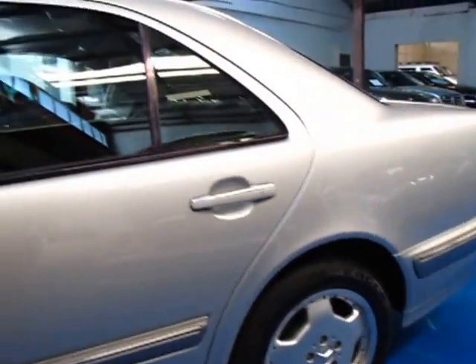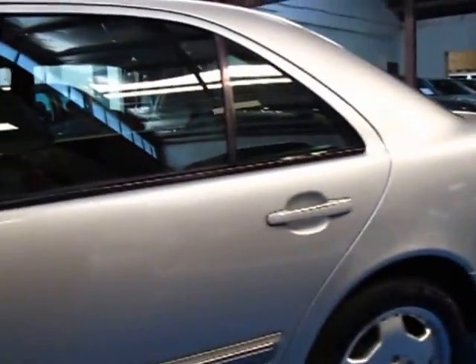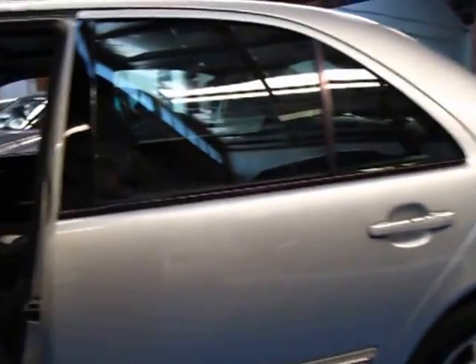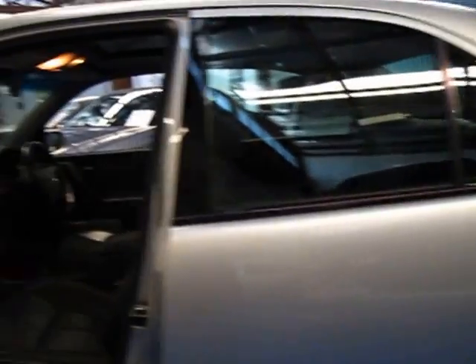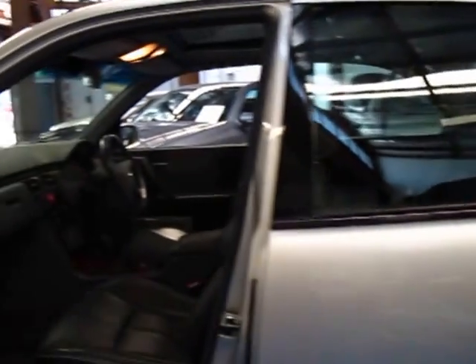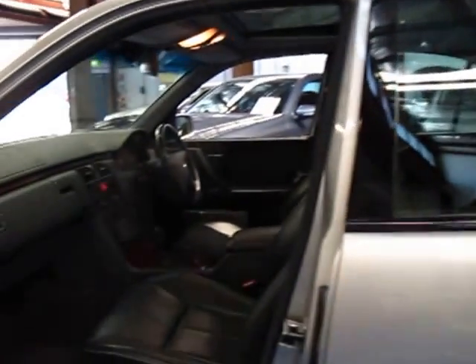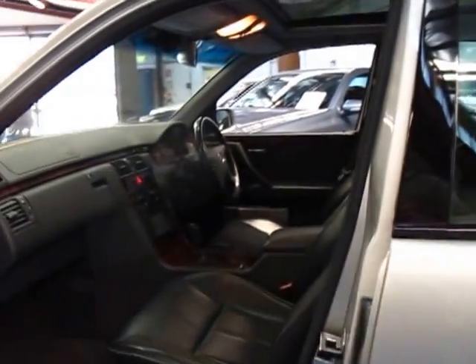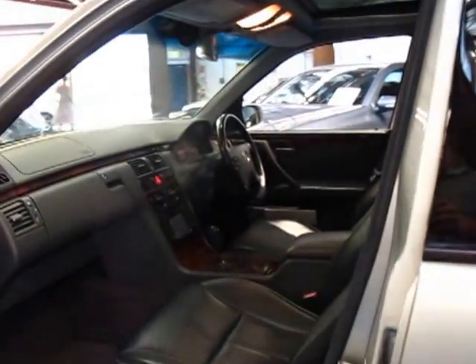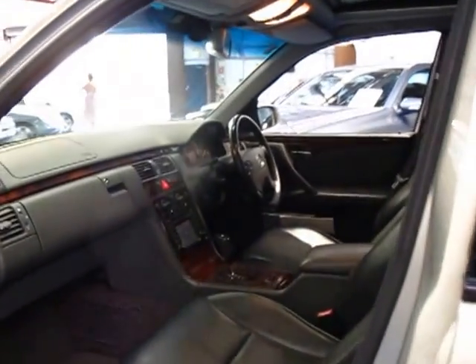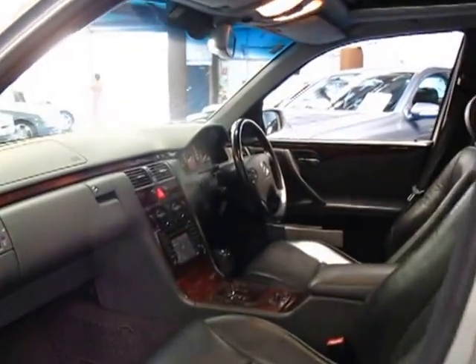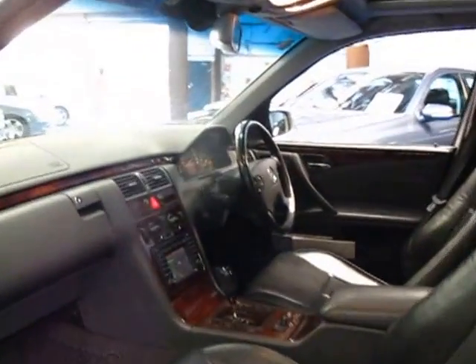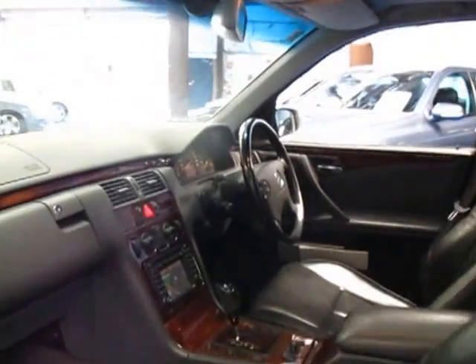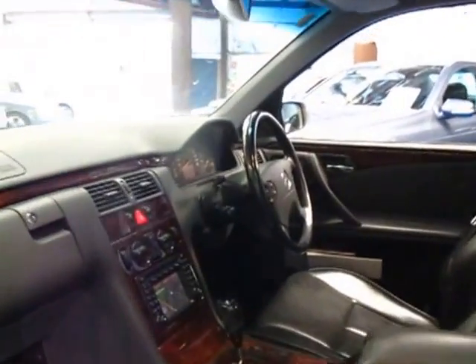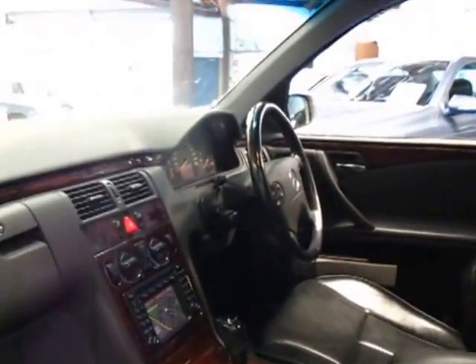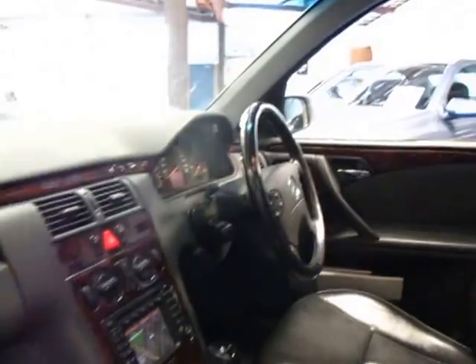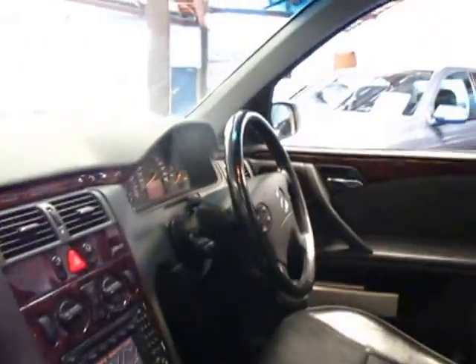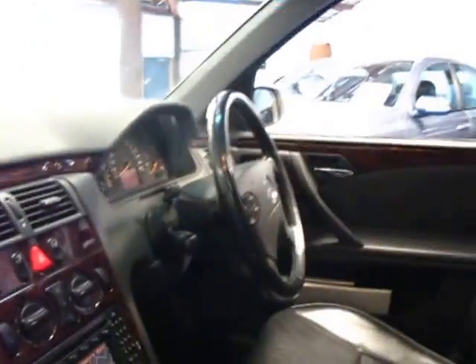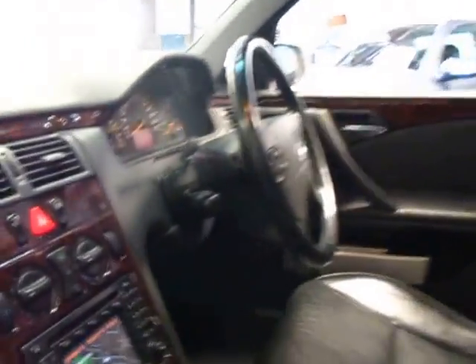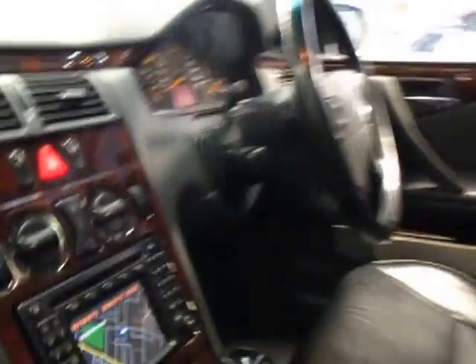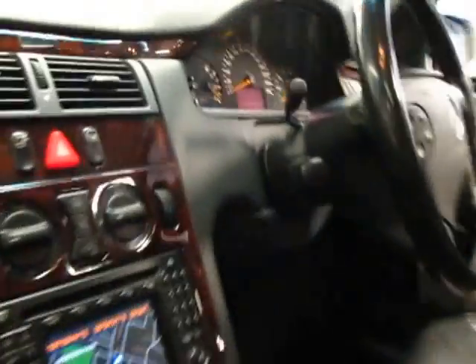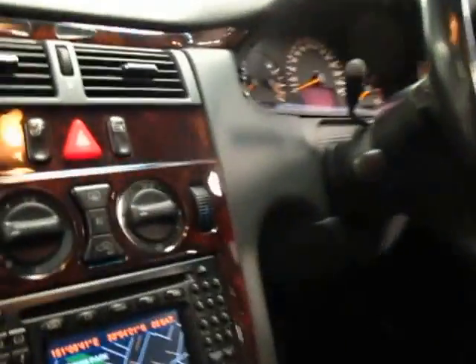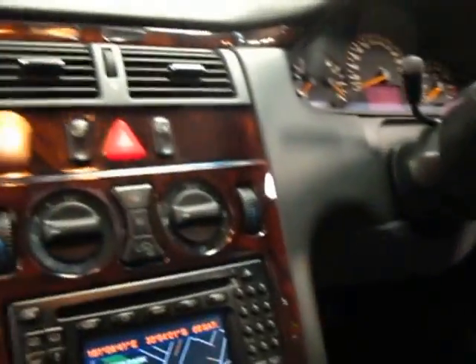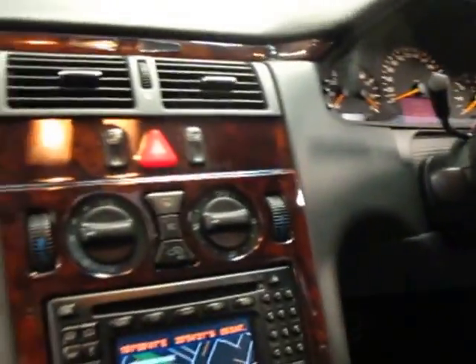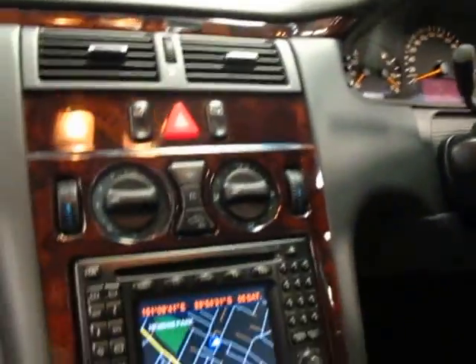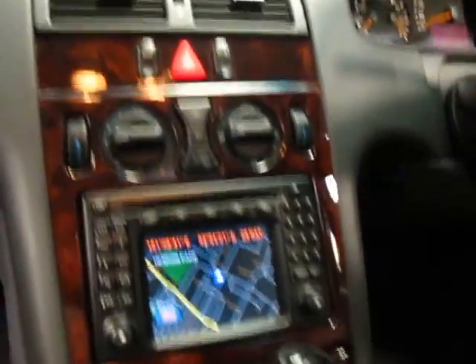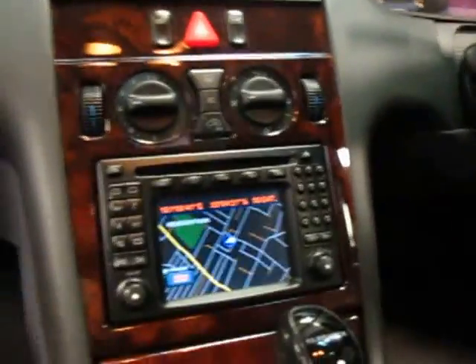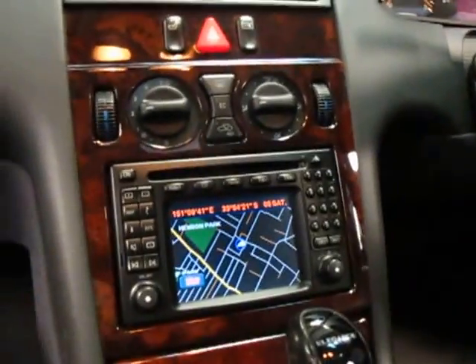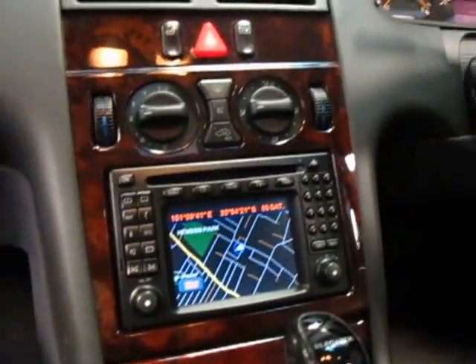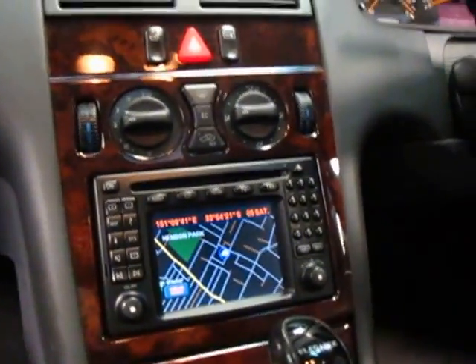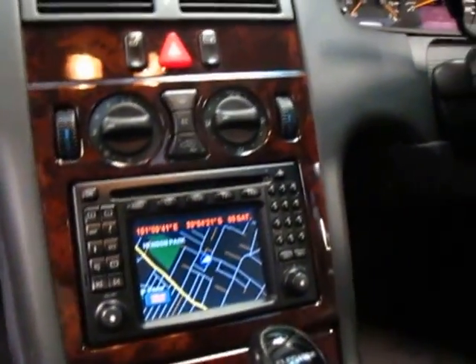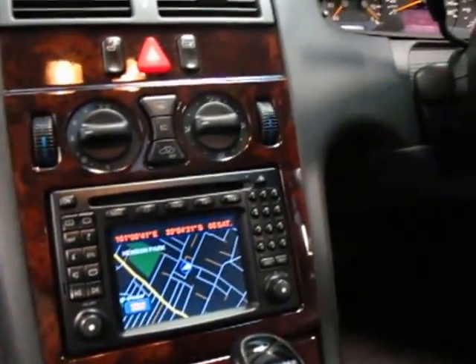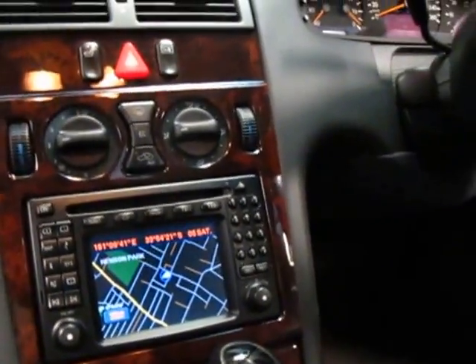This is a genuine one owner from brand new. As you can see on the interior, it's got navigation which is very rare in one of these.